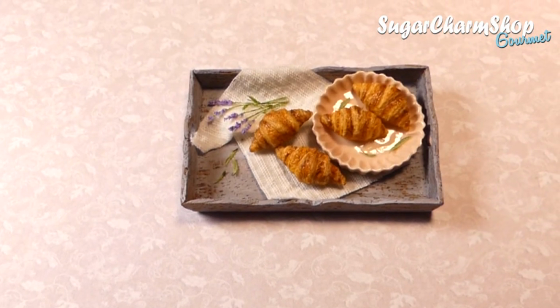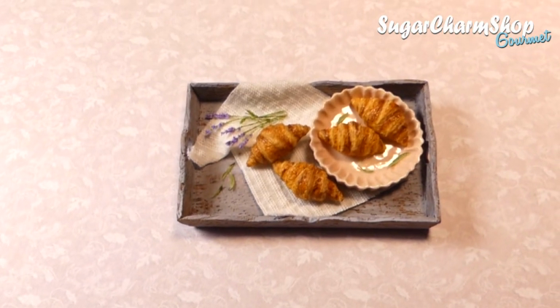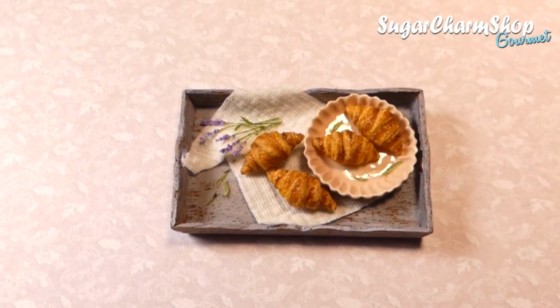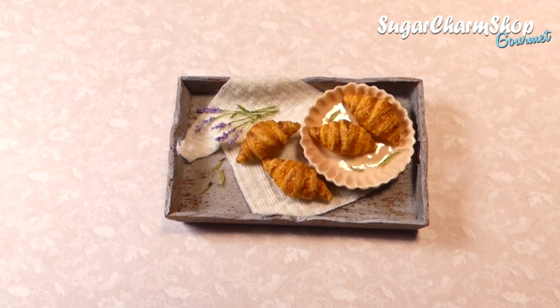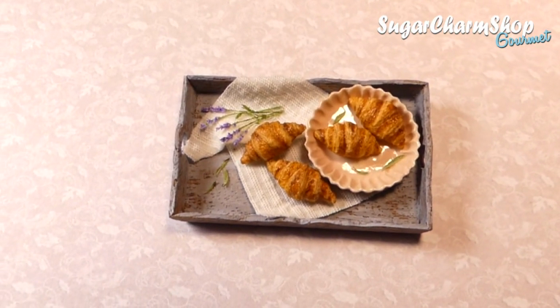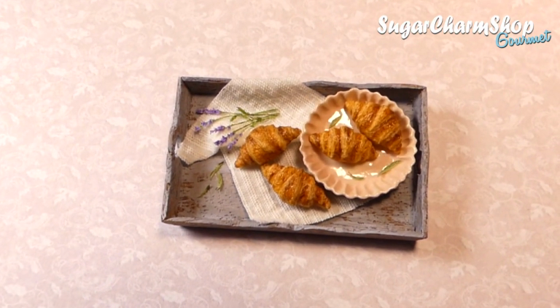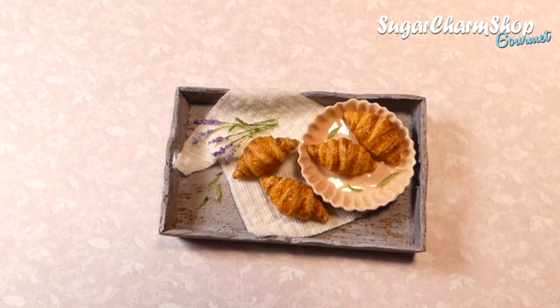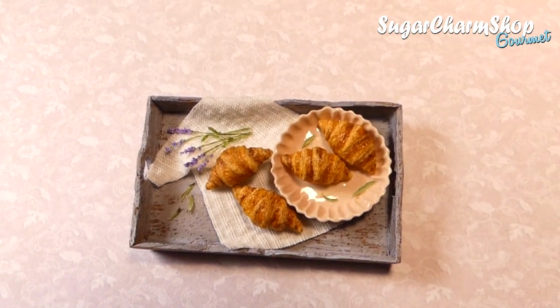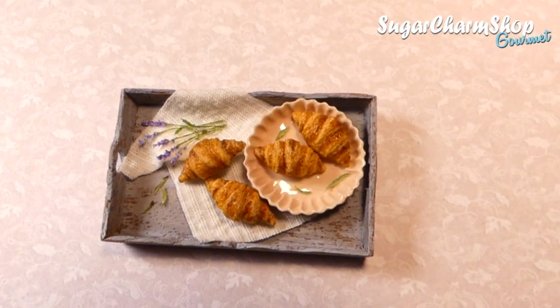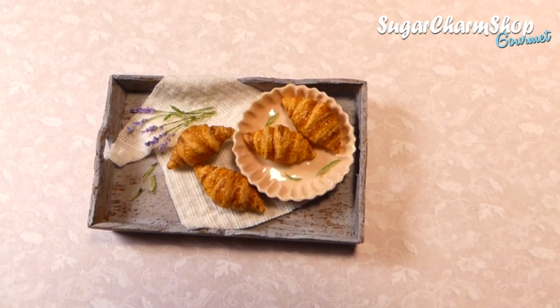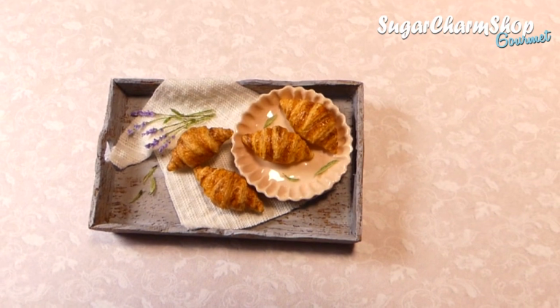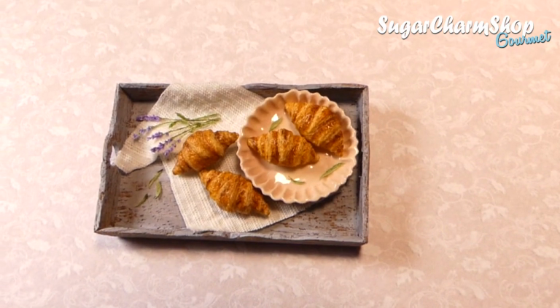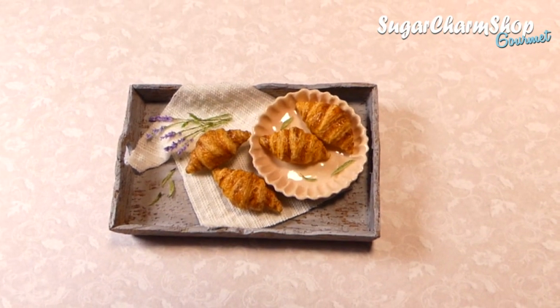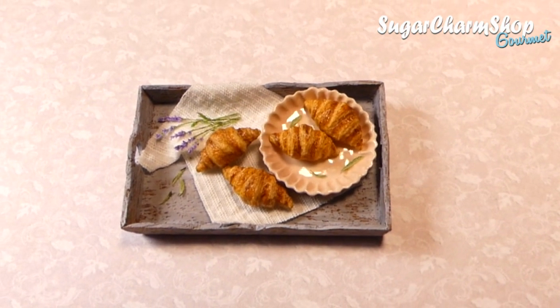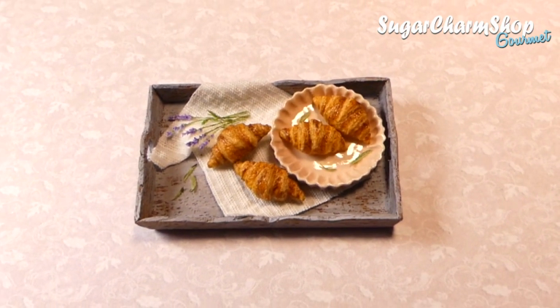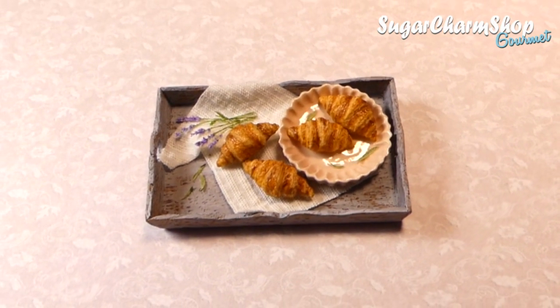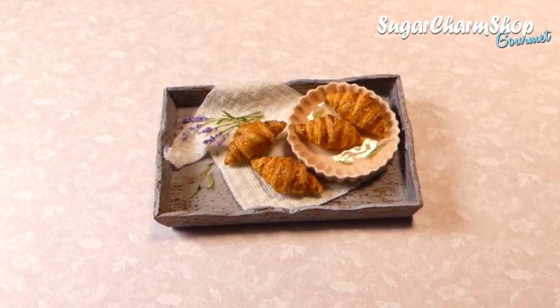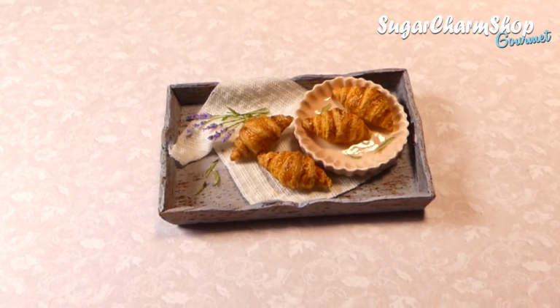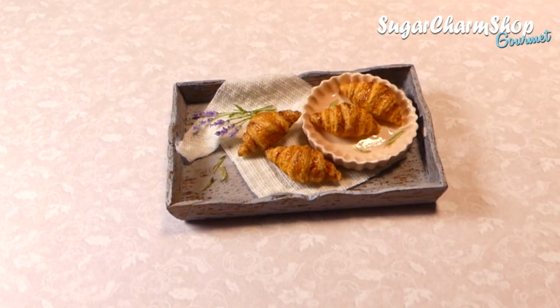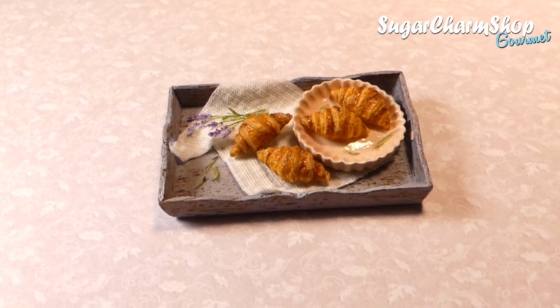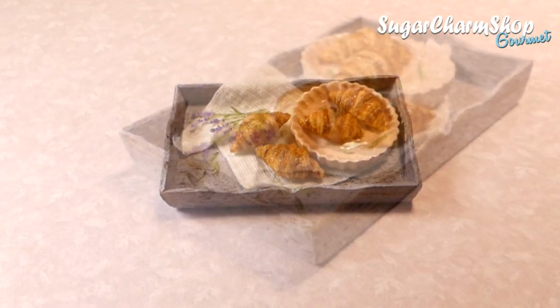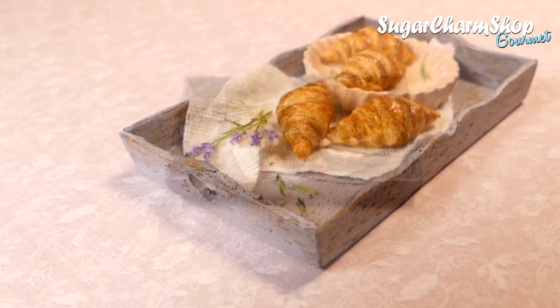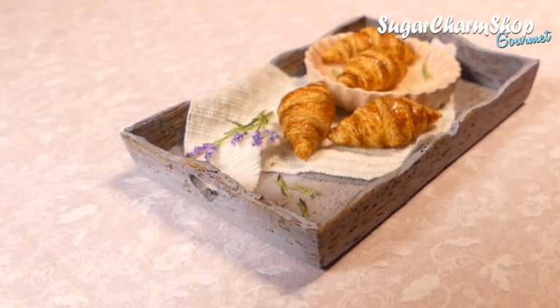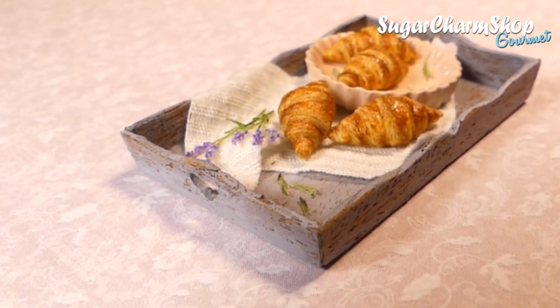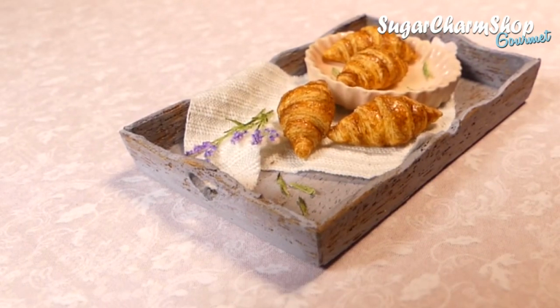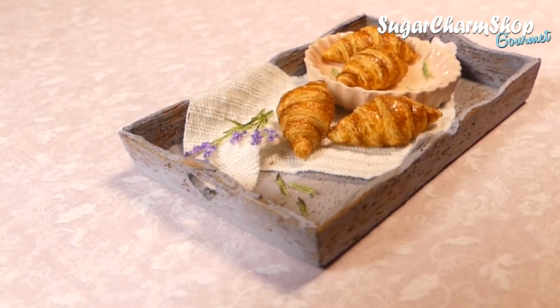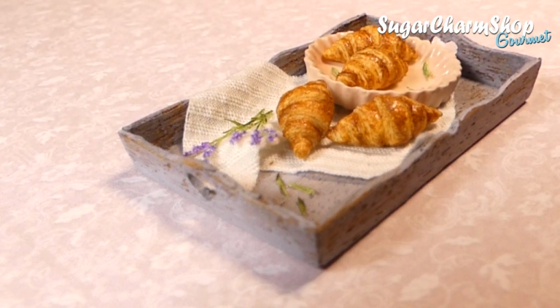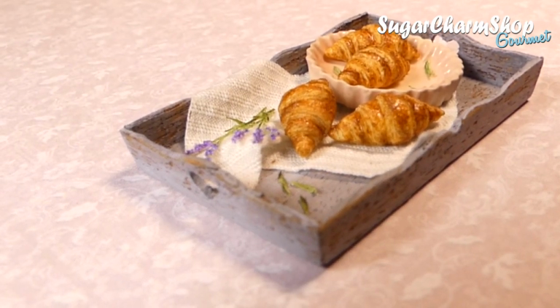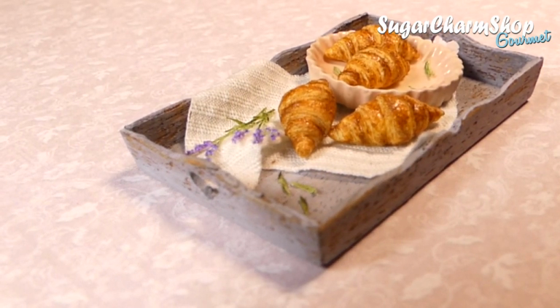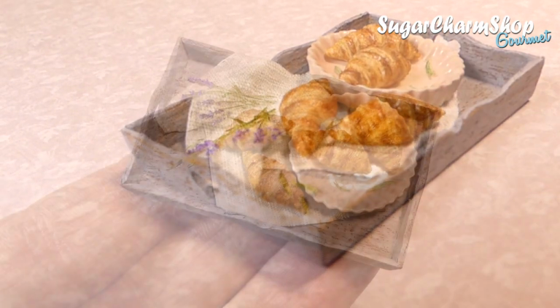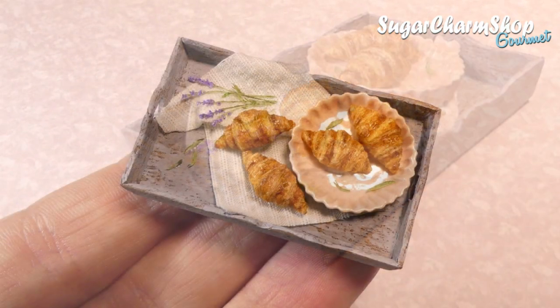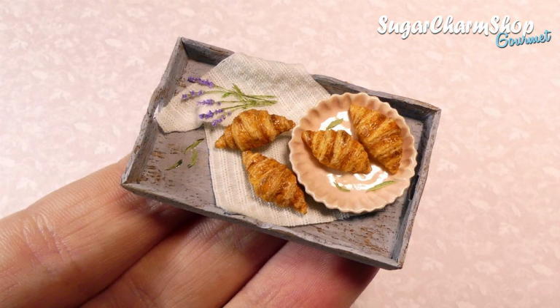Hey guys! If you watched the last video, I said we were going to use the cucumber slices for the next project. I realized I had to post at least one and maybe even two other tutorials before I can make that one, so today we'll be making croissants and a wooden tray. Hope you'll enjoy!